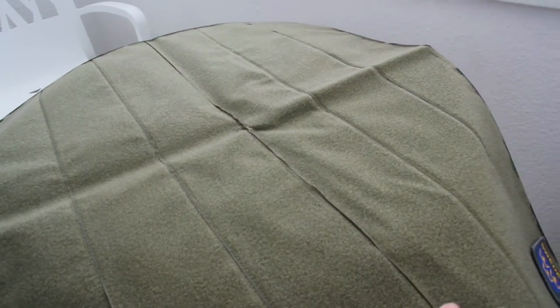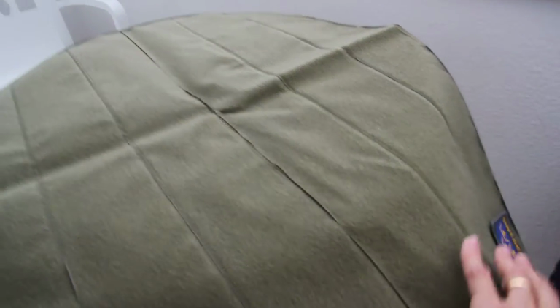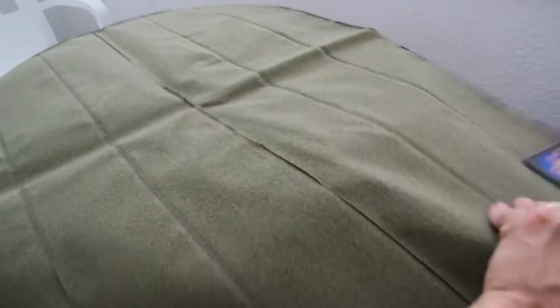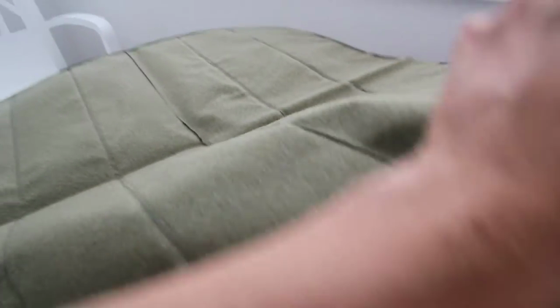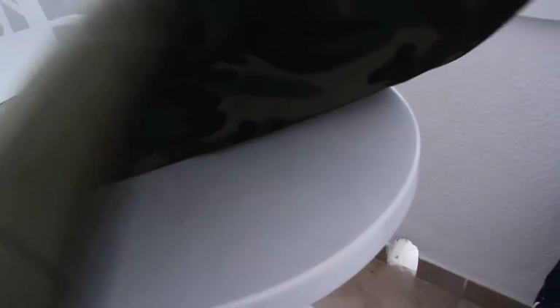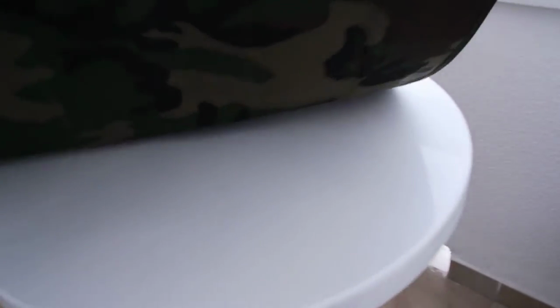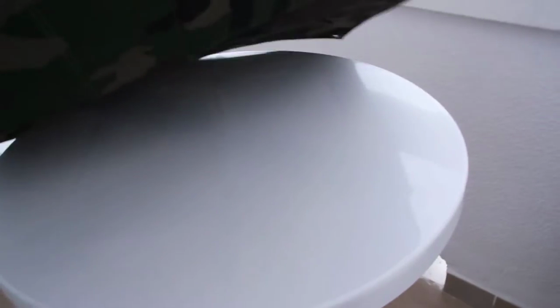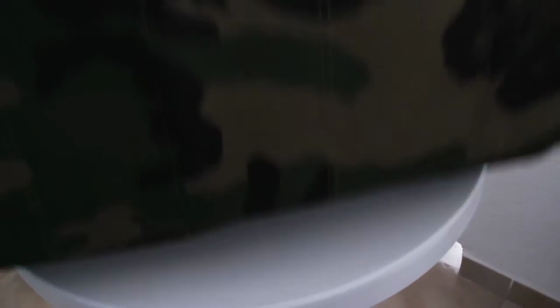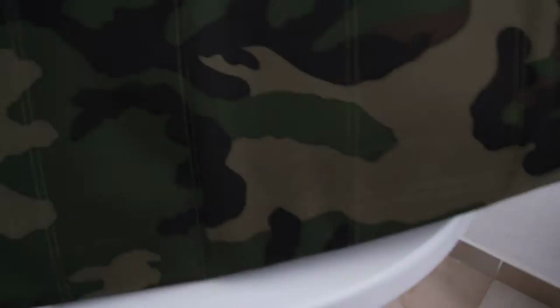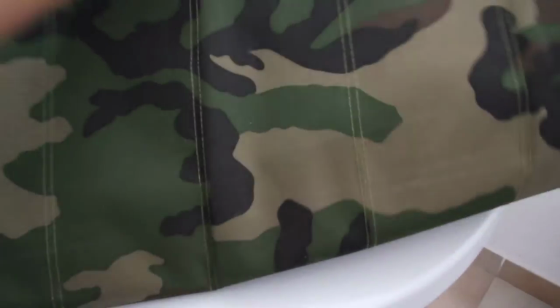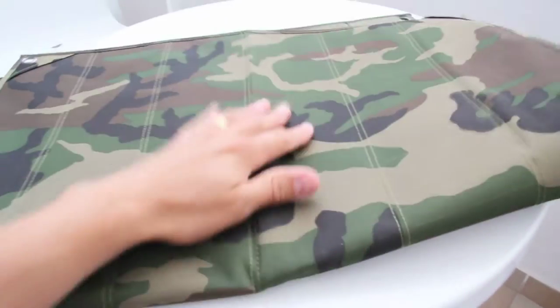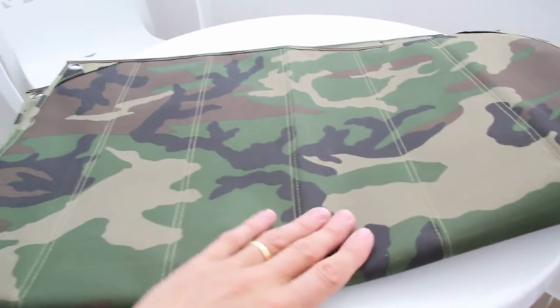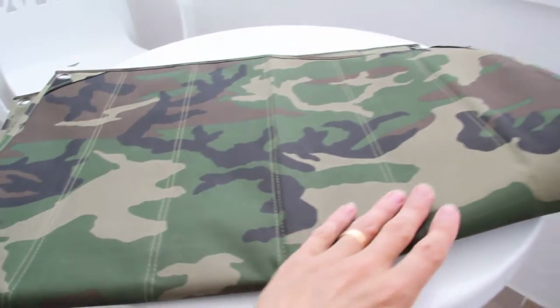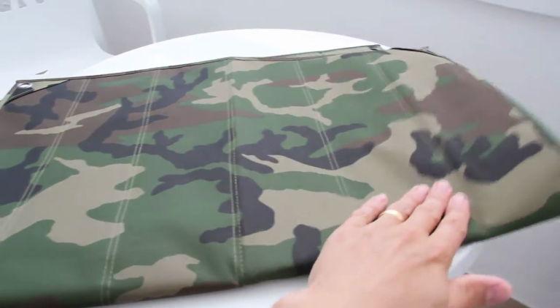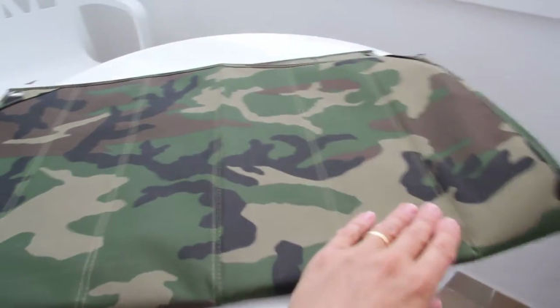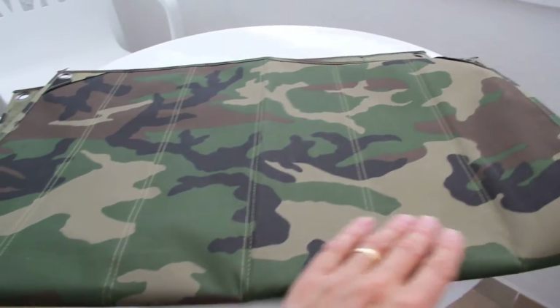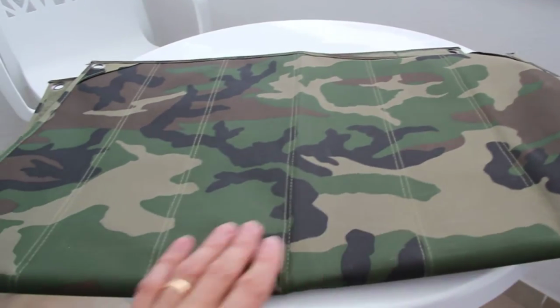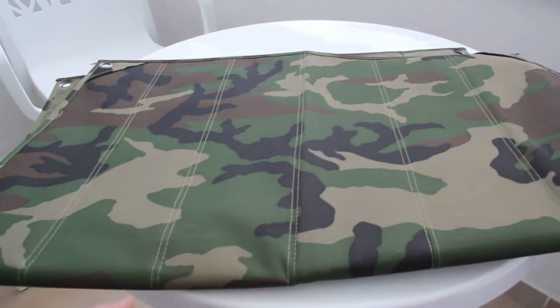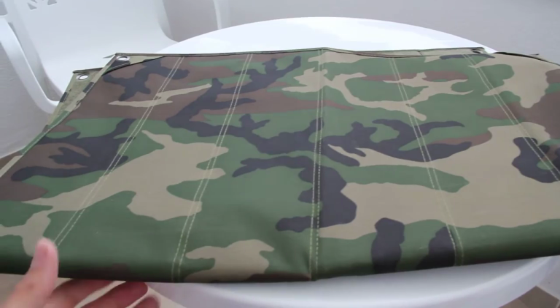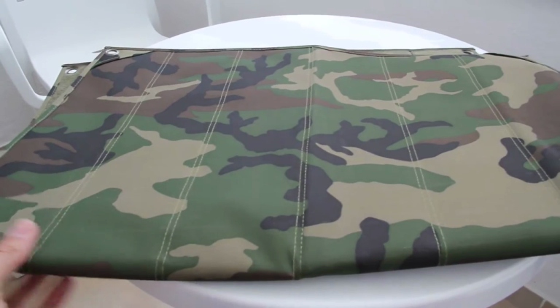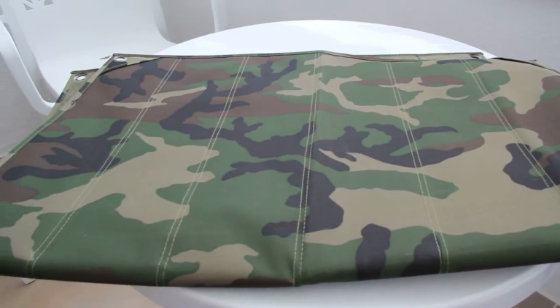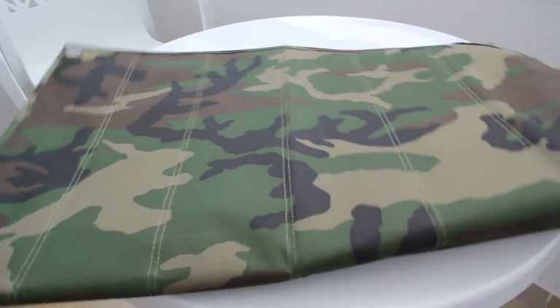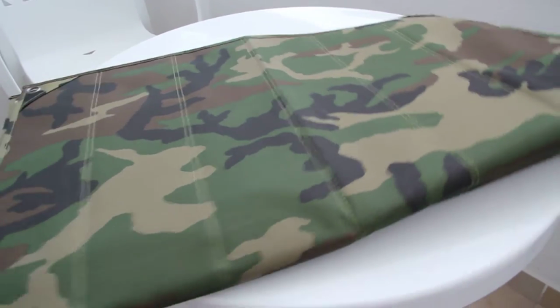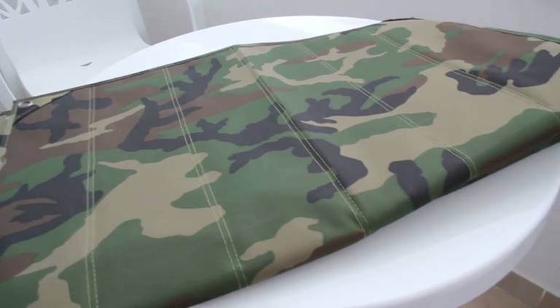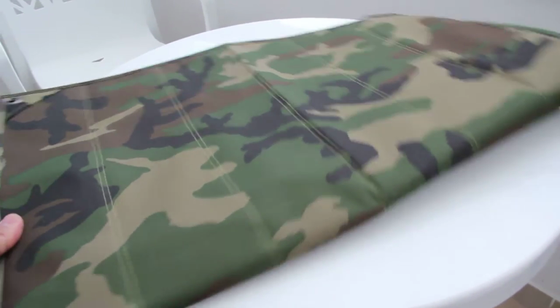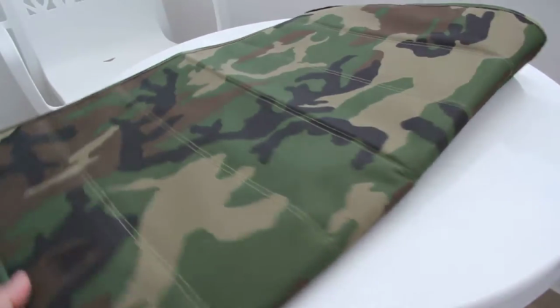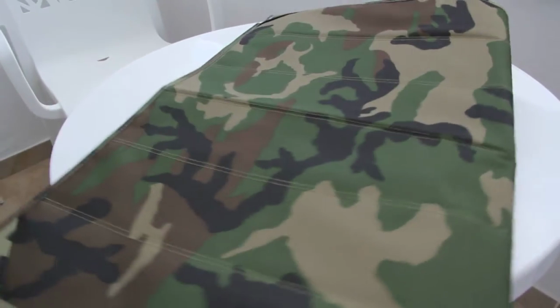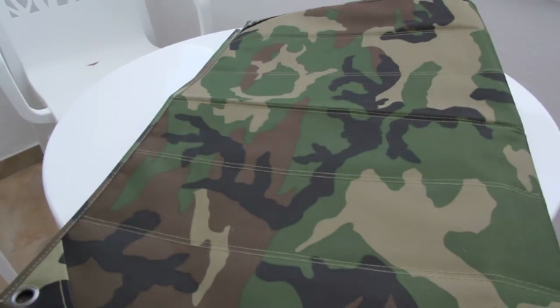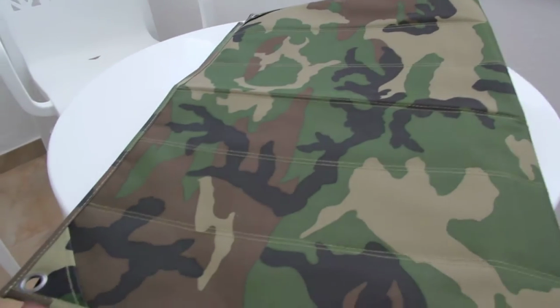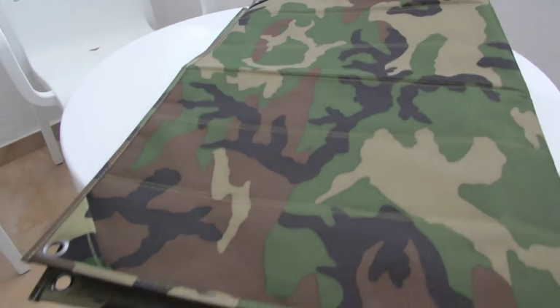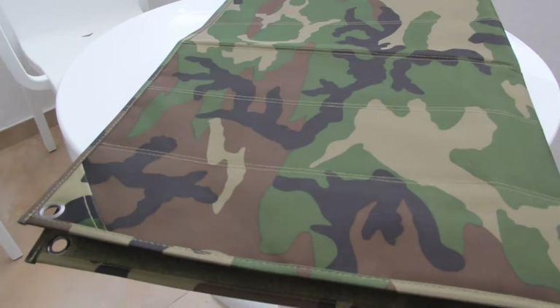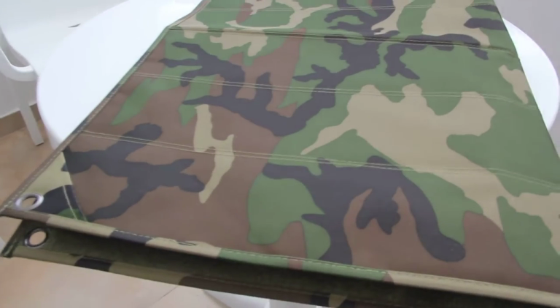There's another version as well — you need to check another clip for that one. That's all in black. But this is the camo version with the green Velcro. There you go.